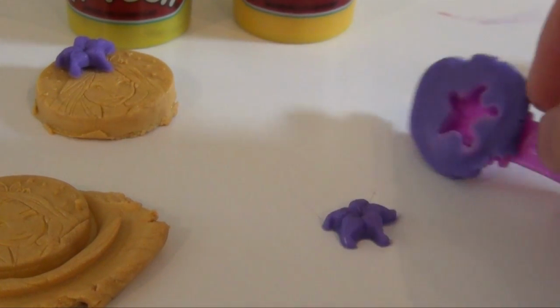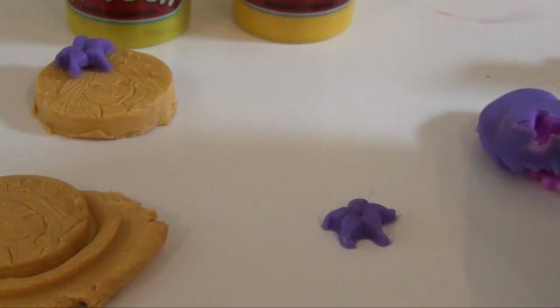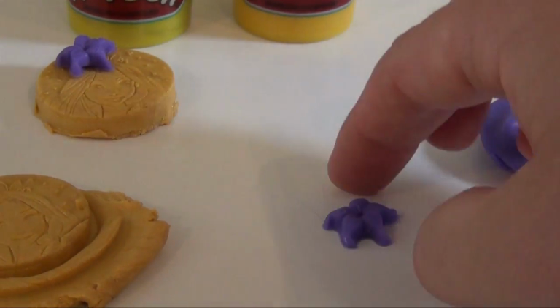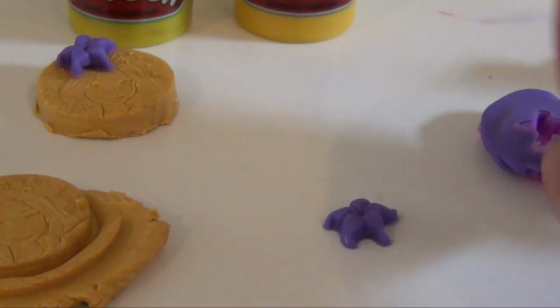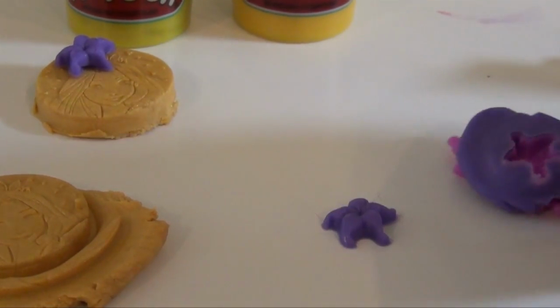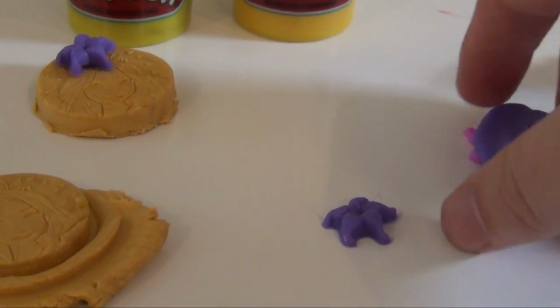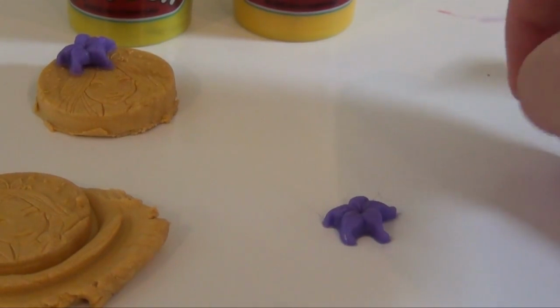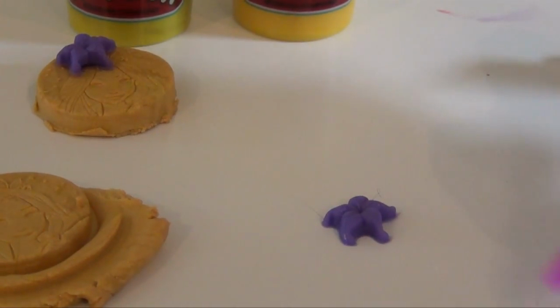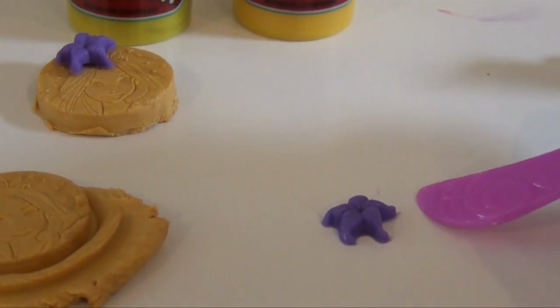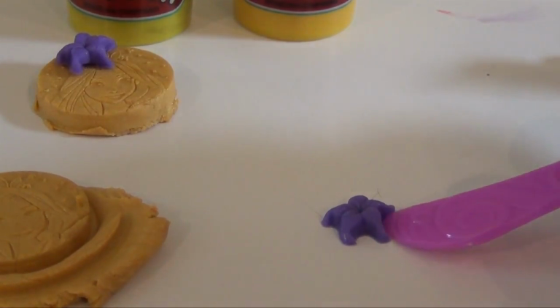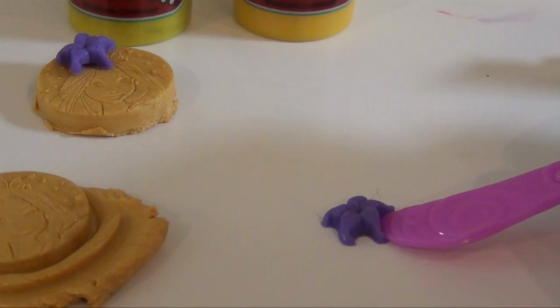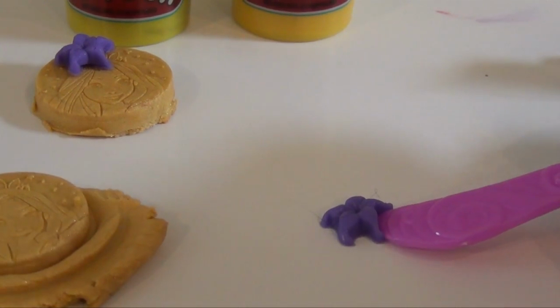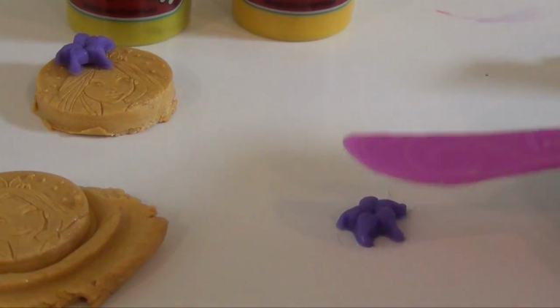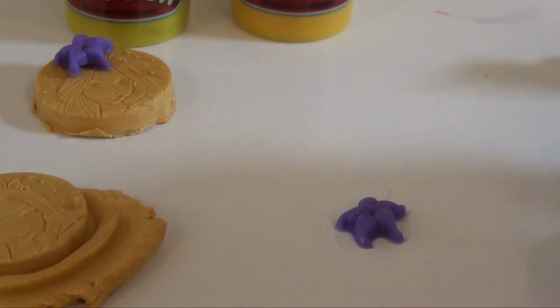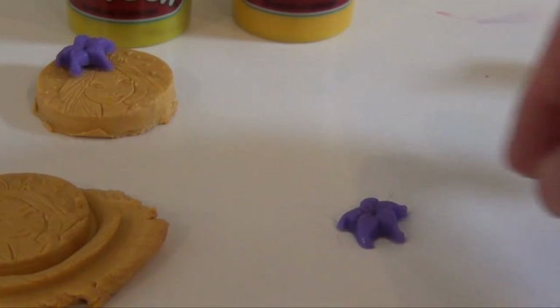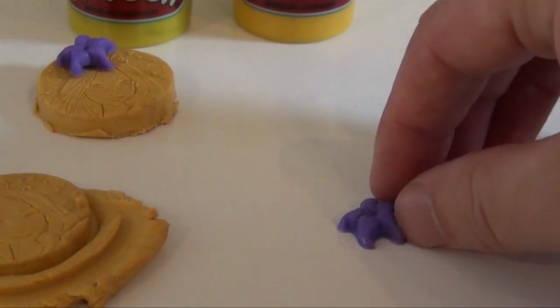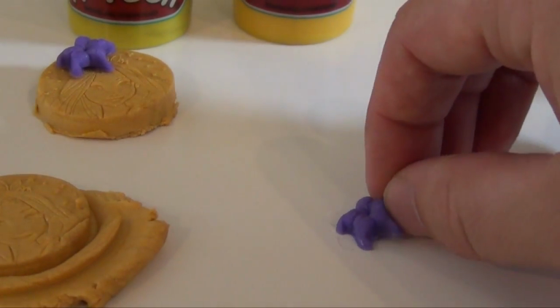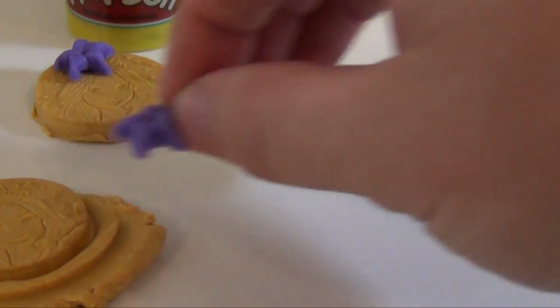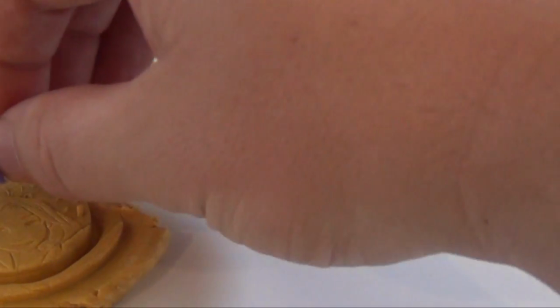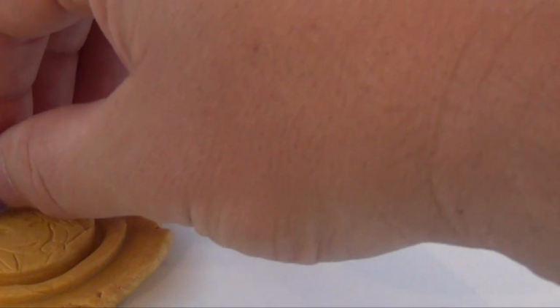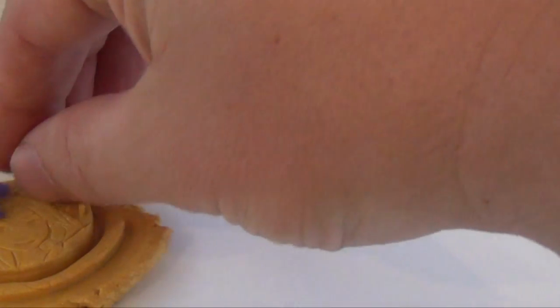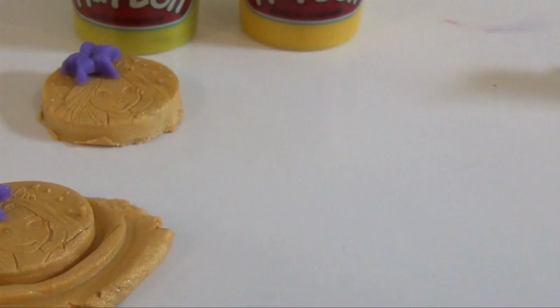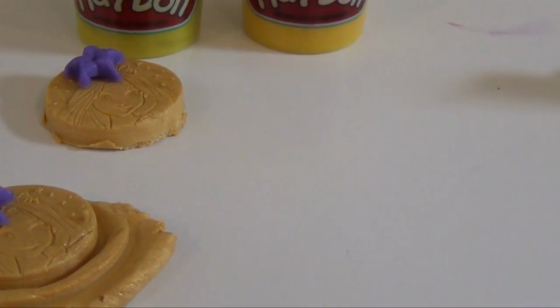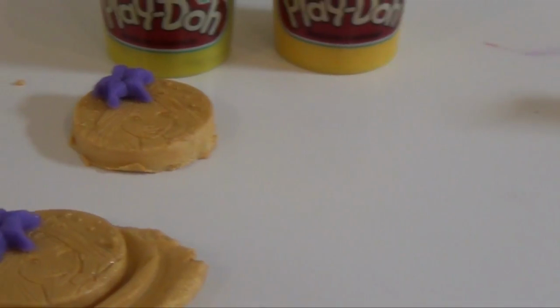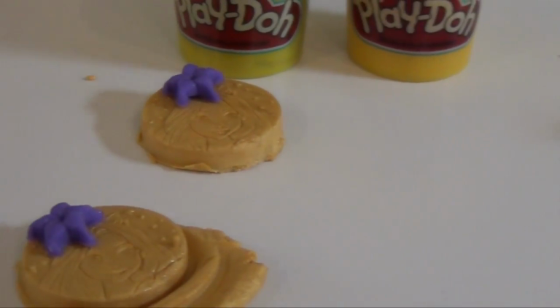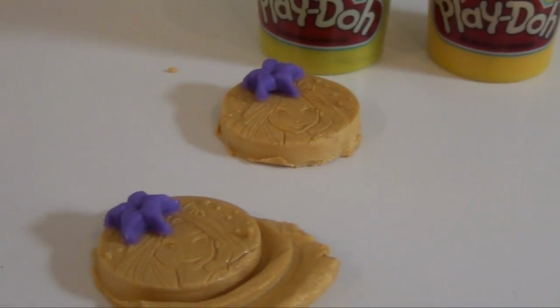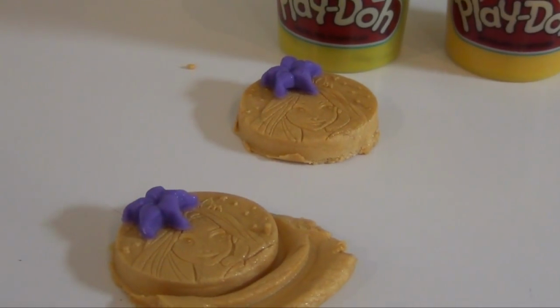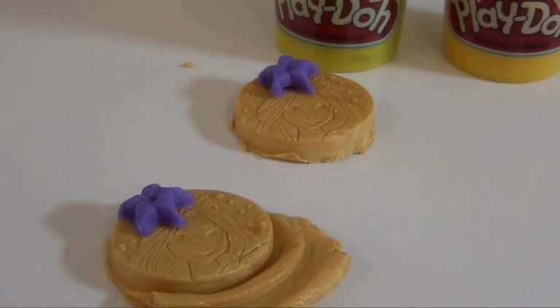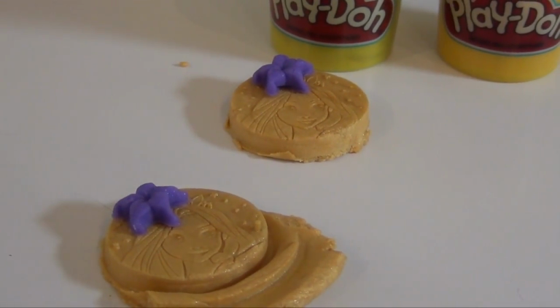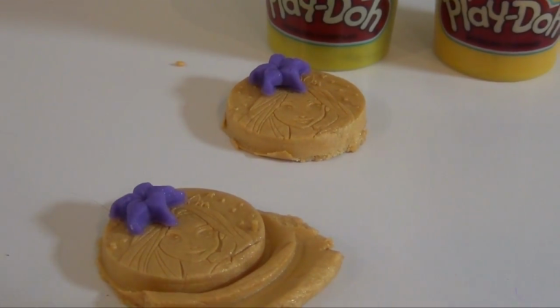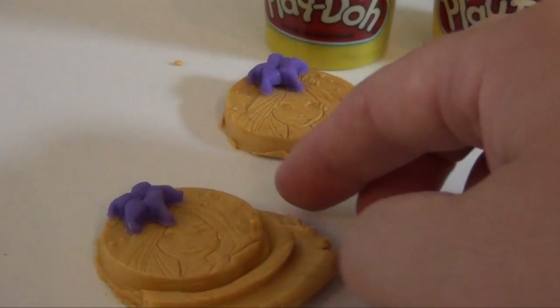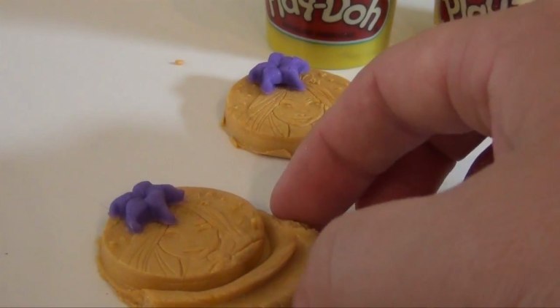And there you have it. At this point, you can simply lift this up and place it on the crown itself, or on the coin.